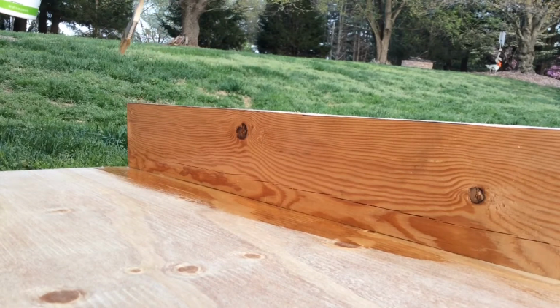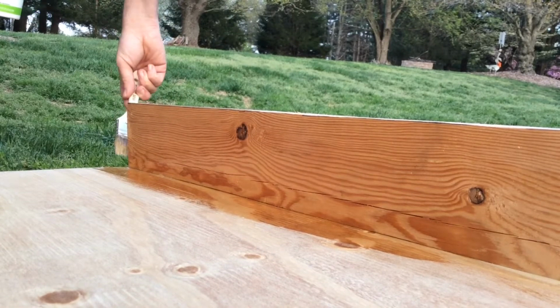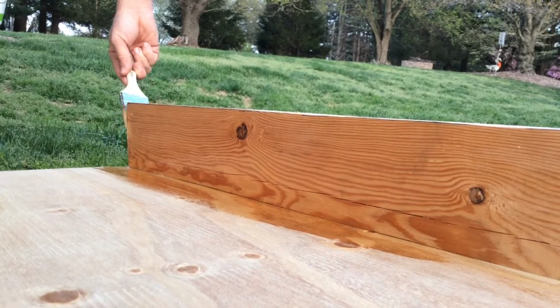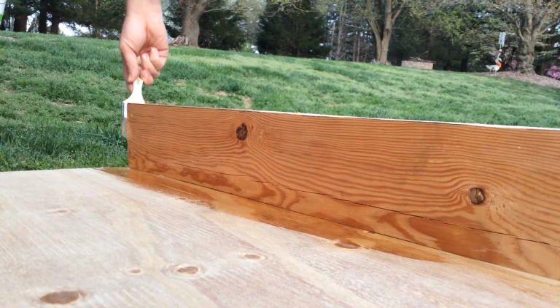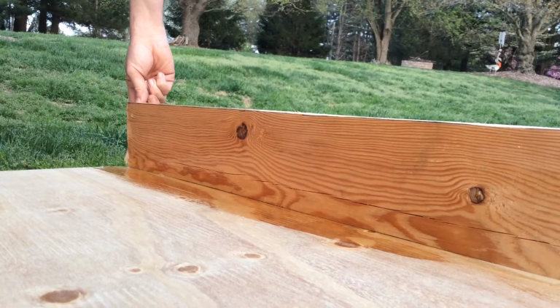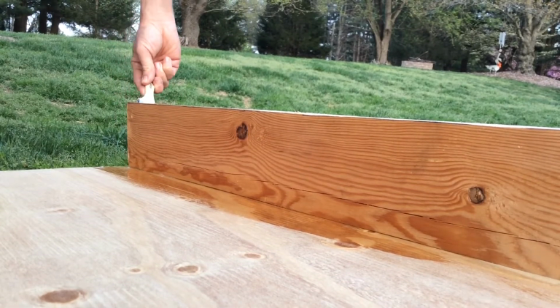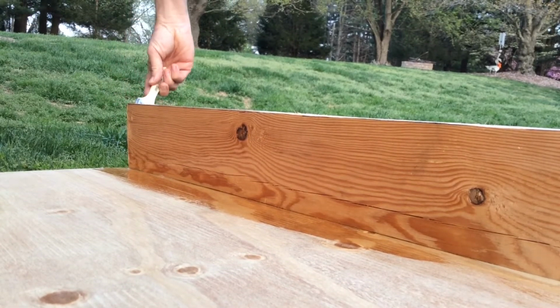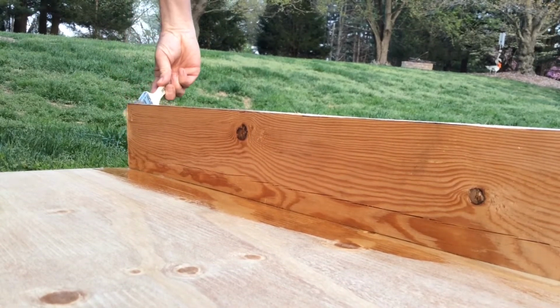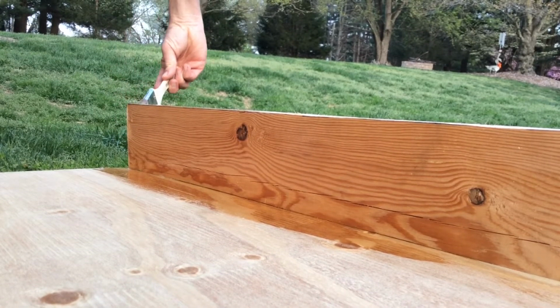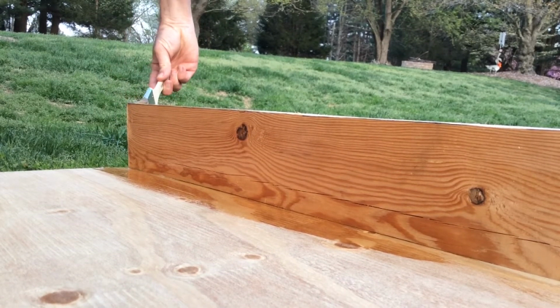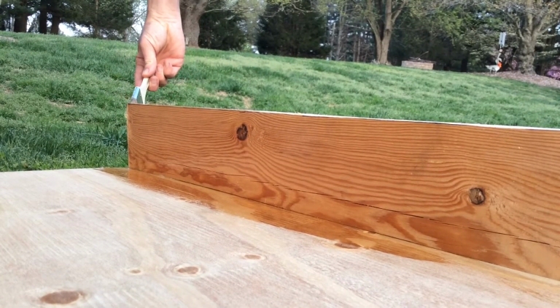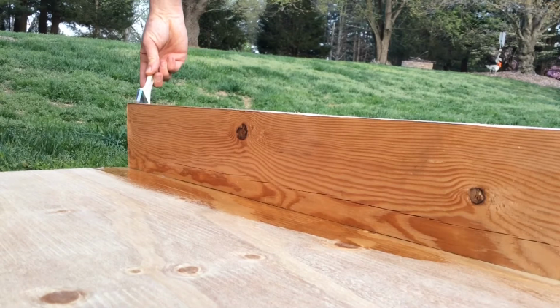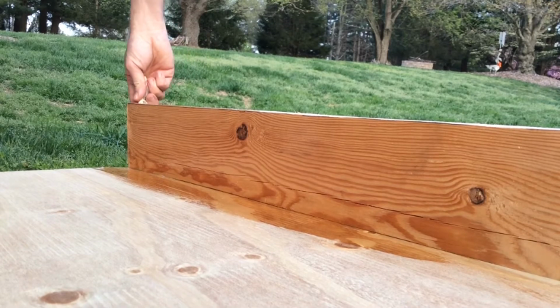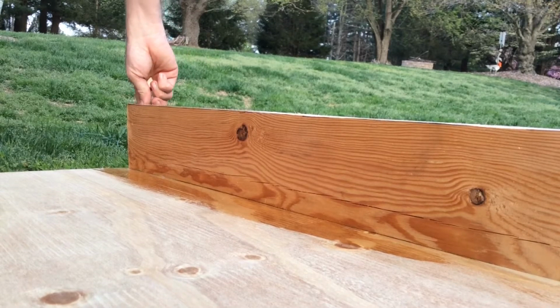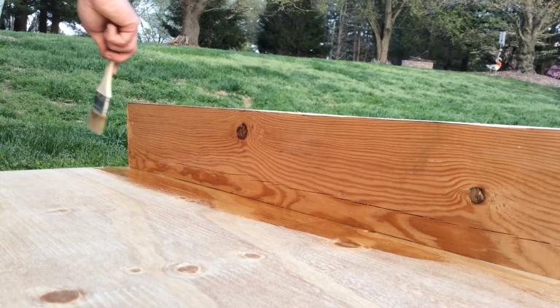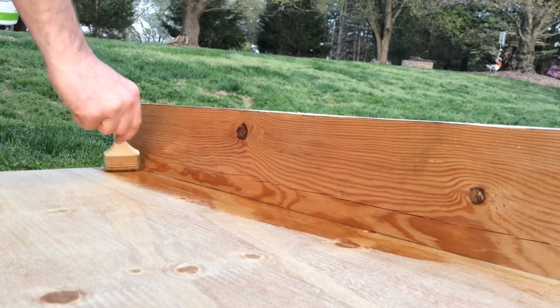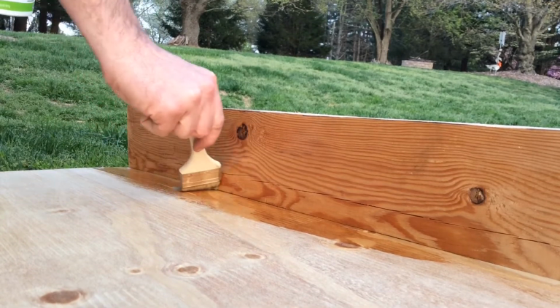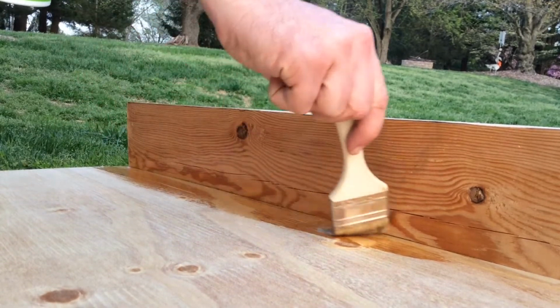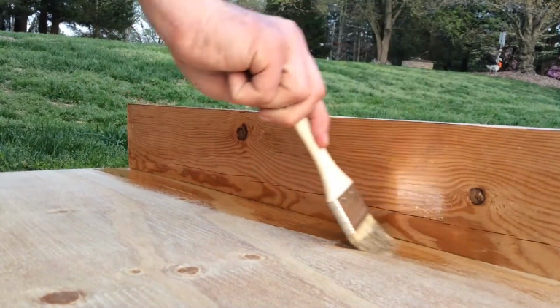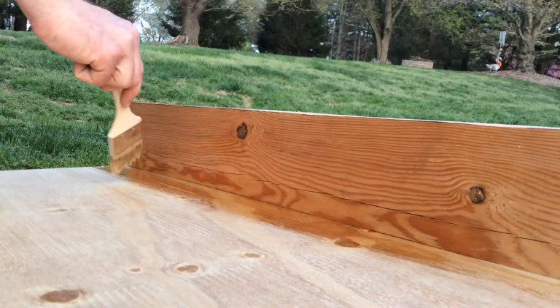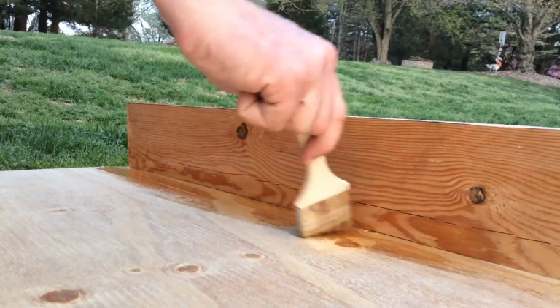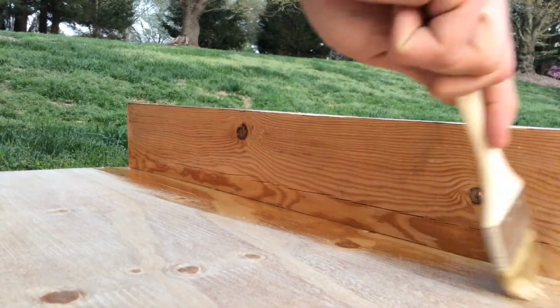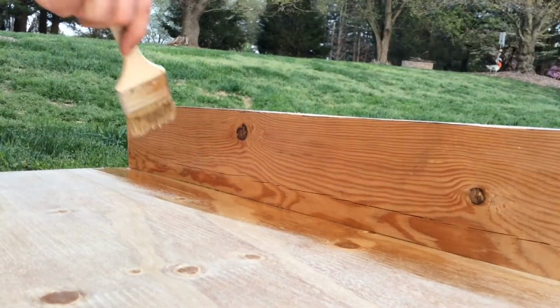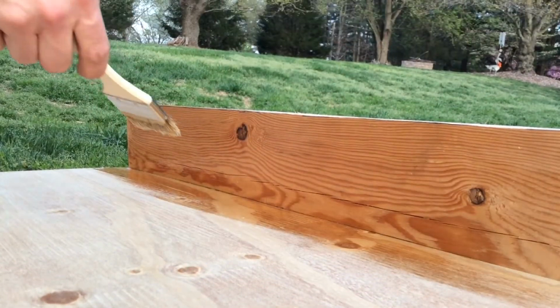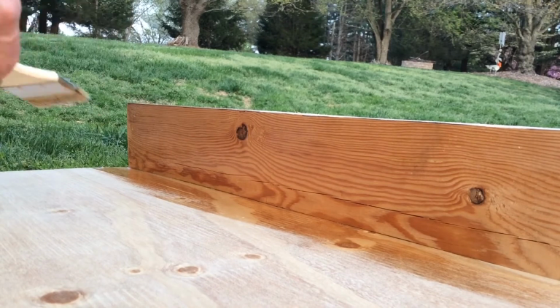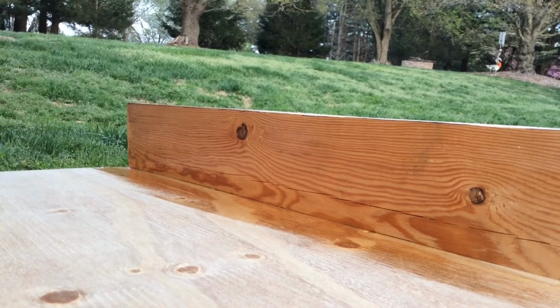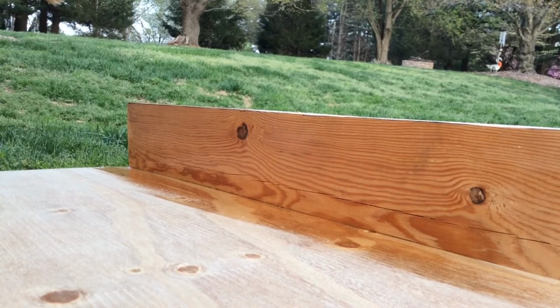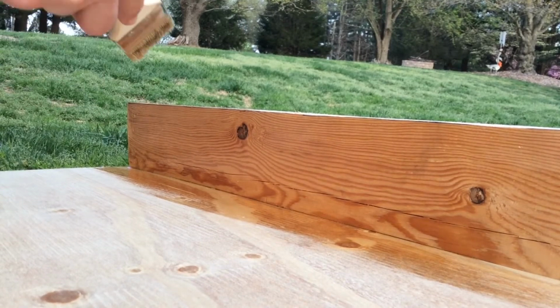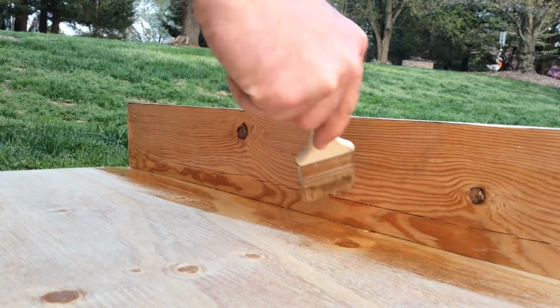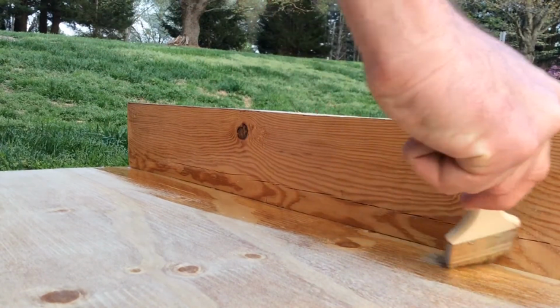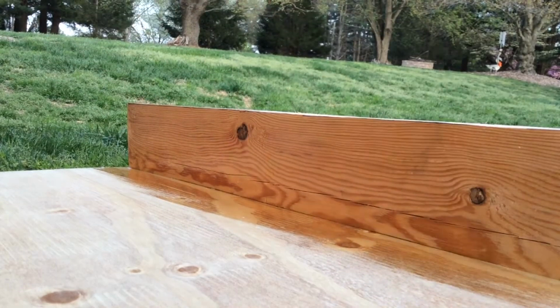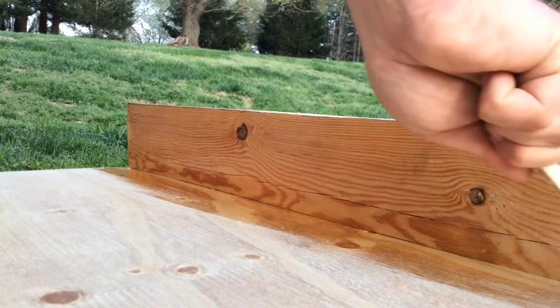I'm using the West System Epoxy, which stands for Wood Epoxy Saturation Technique, which is literally what we're doing. We saturate the wood with epoxy and then everything hardens together.